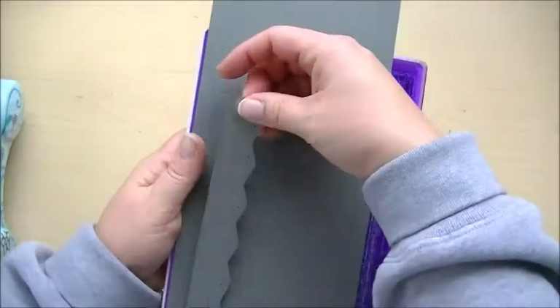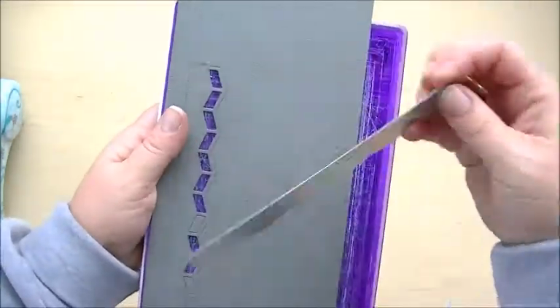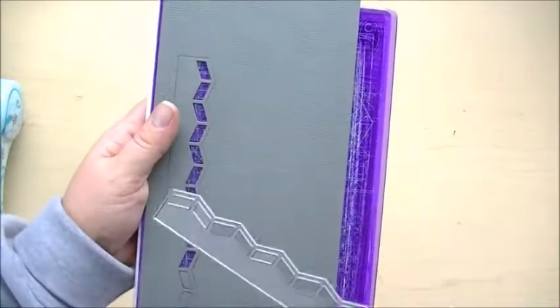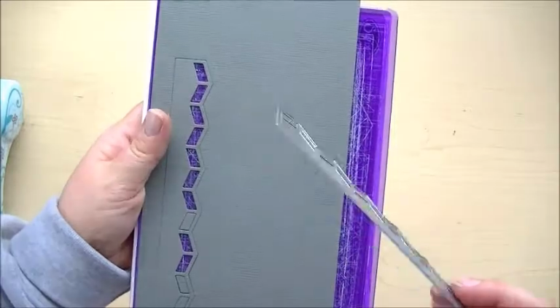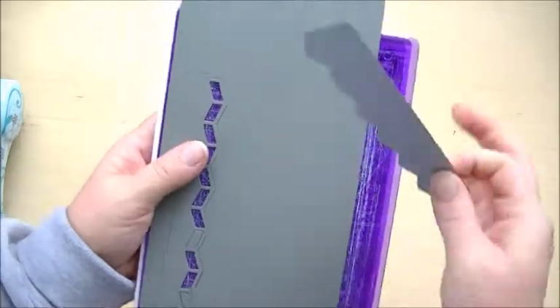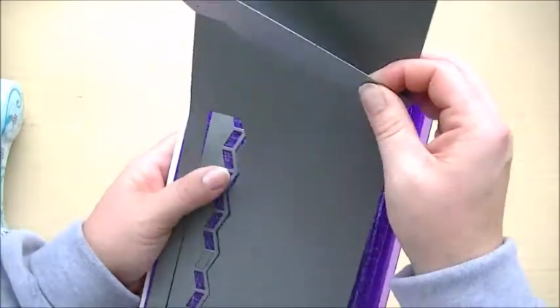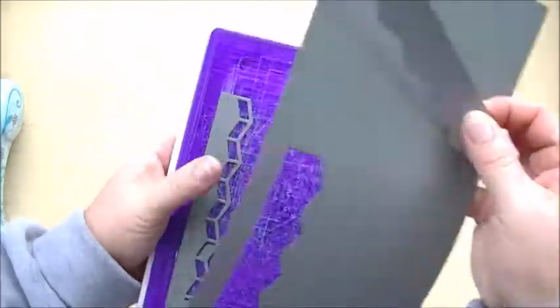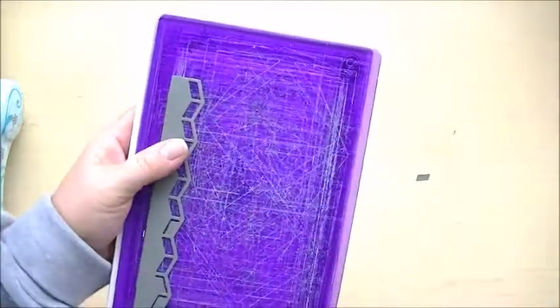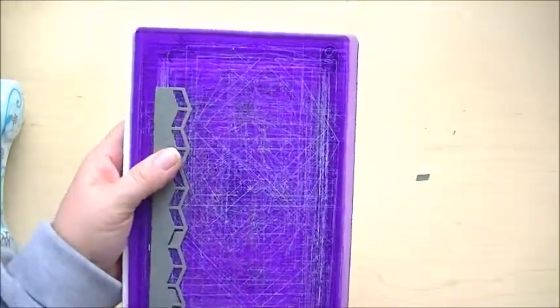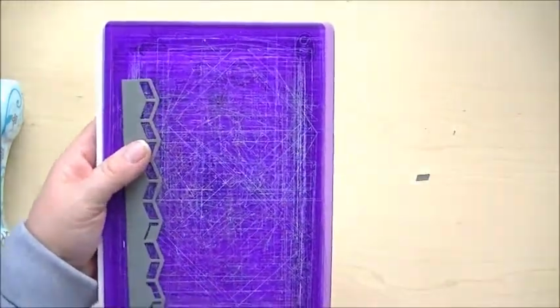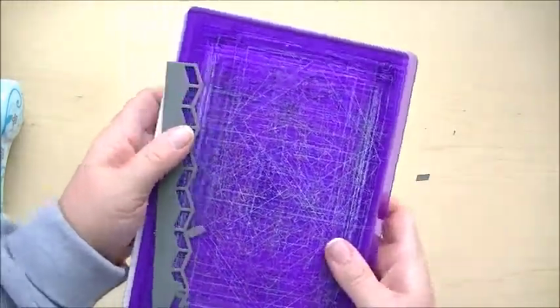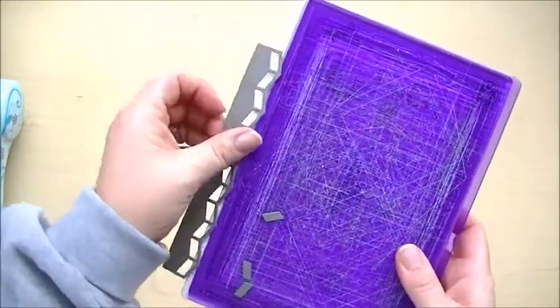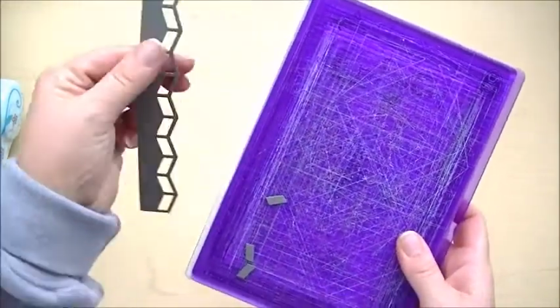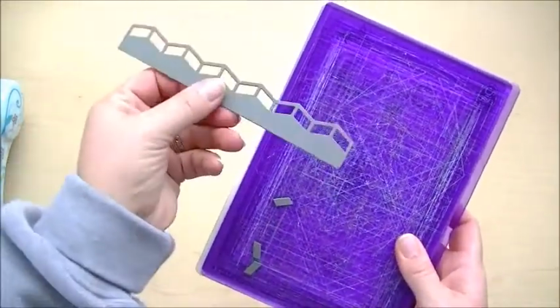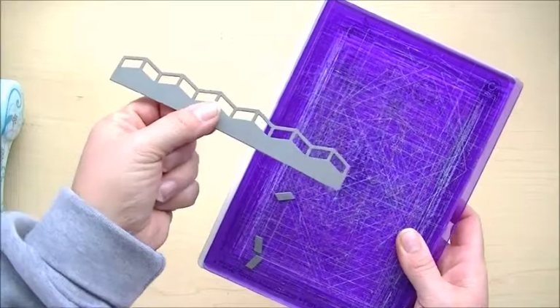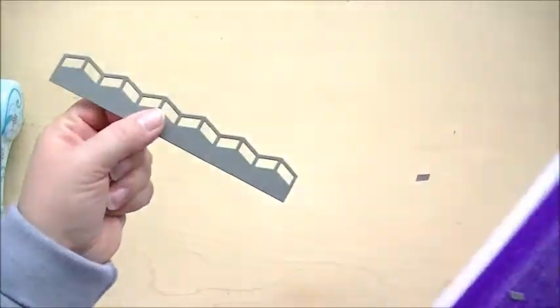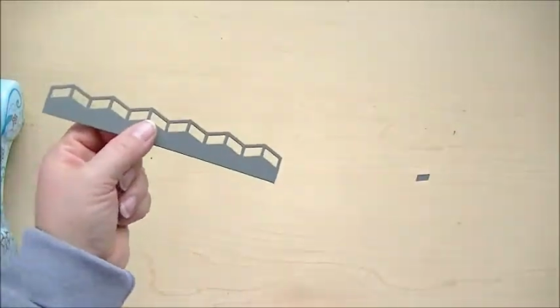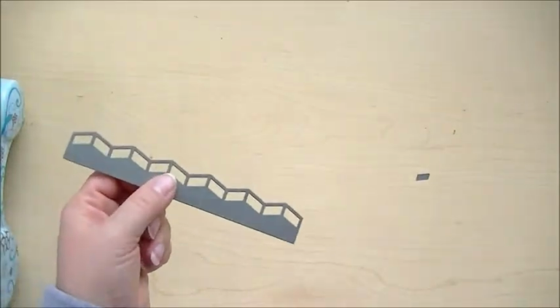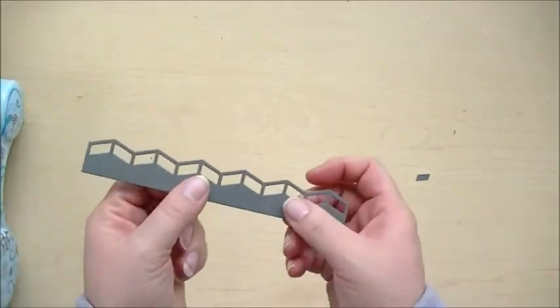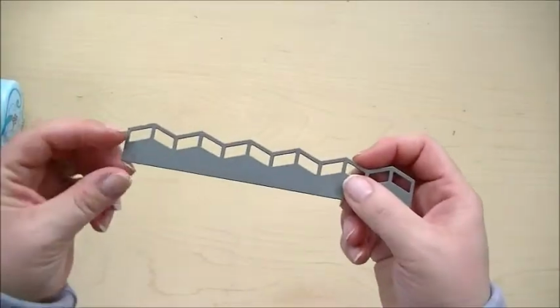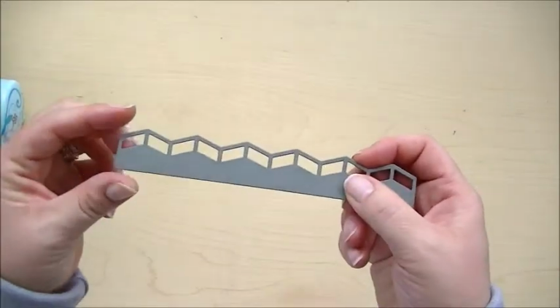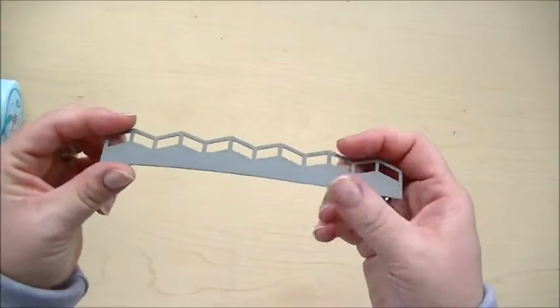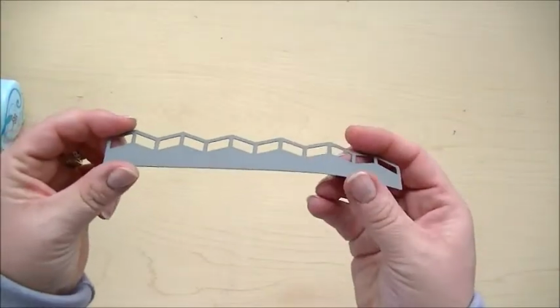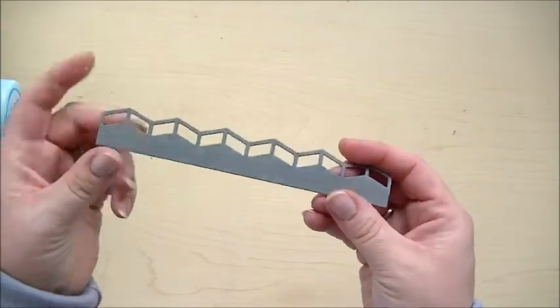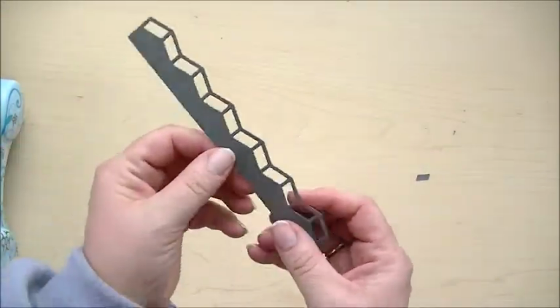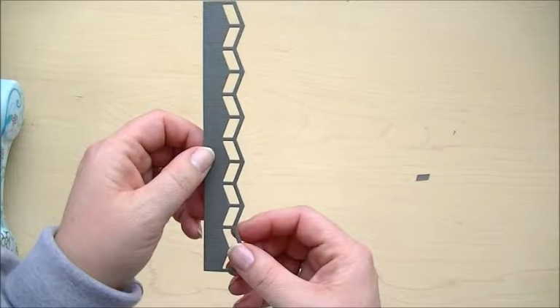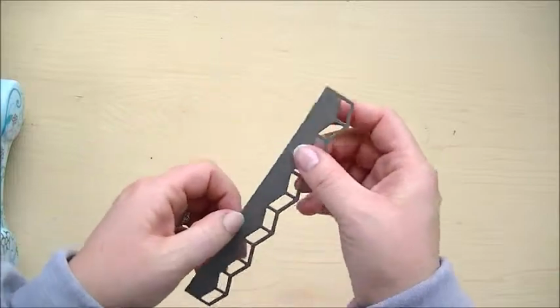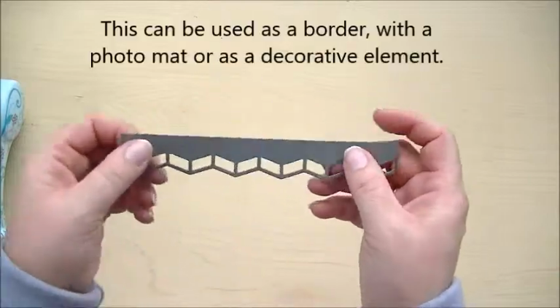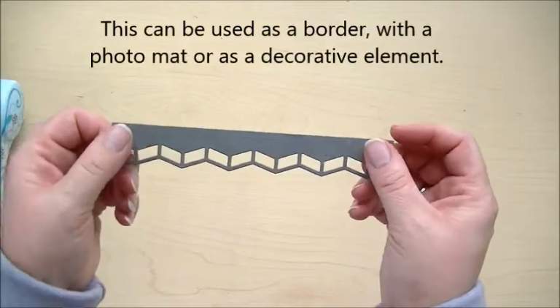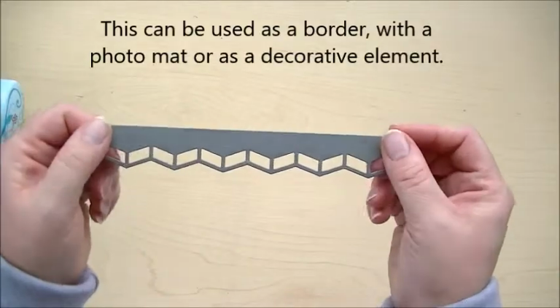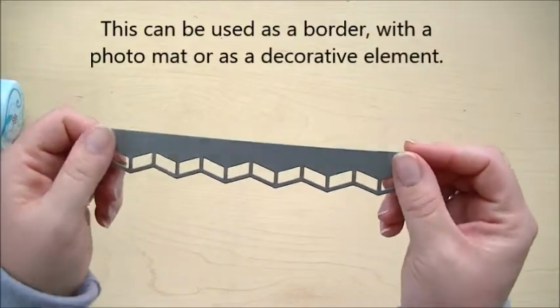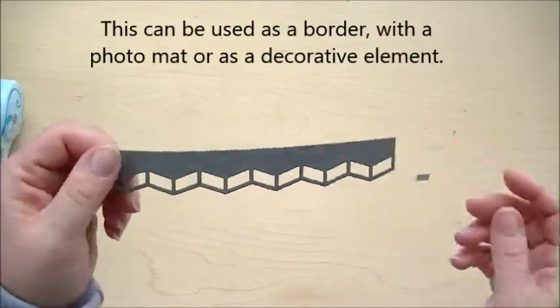Then we're going to remove the border — you can set all this aside. Look at how easily all the pieces fell out. There's our border. Now this can be used under a photo, around a page — there's a whole bunch of uses for it.